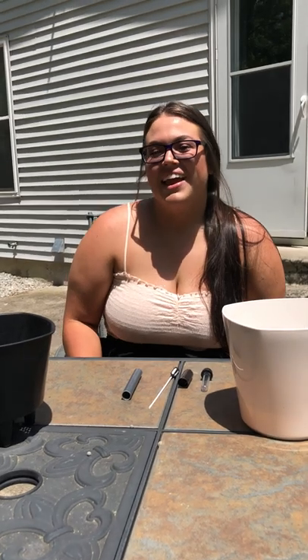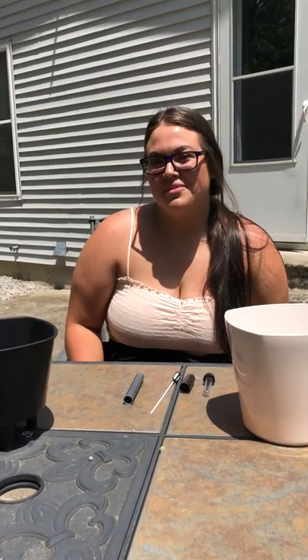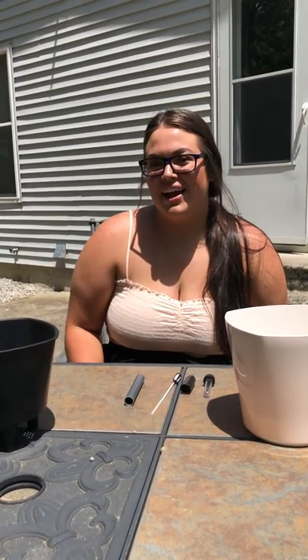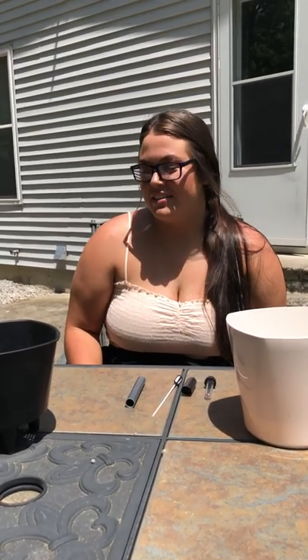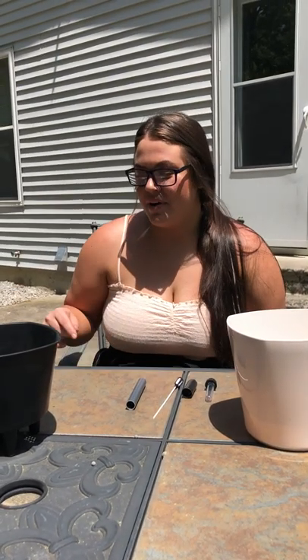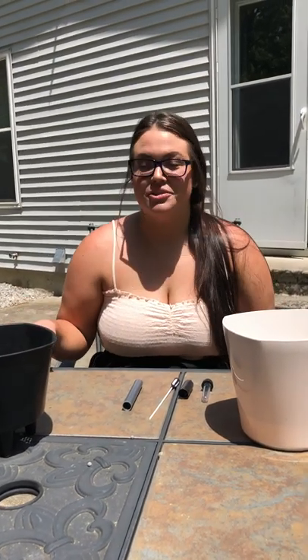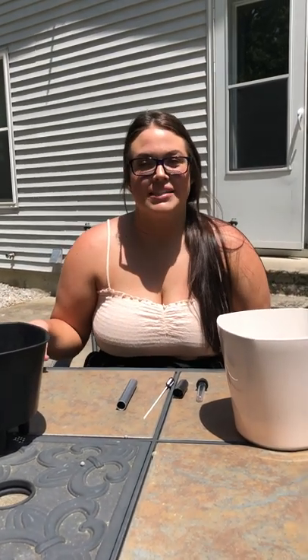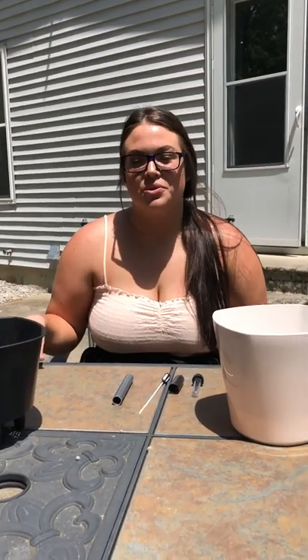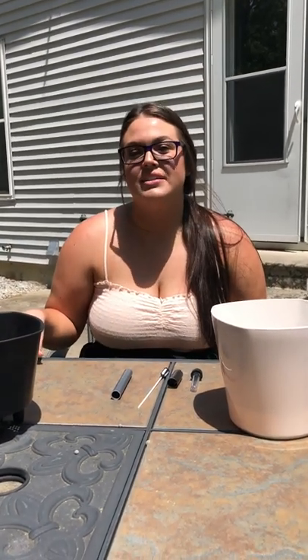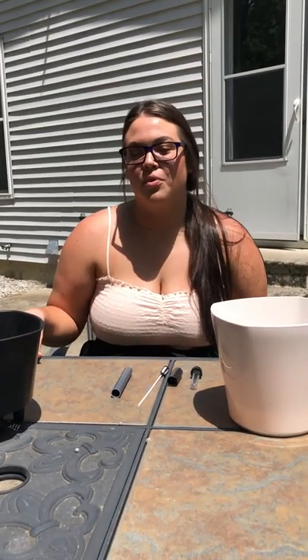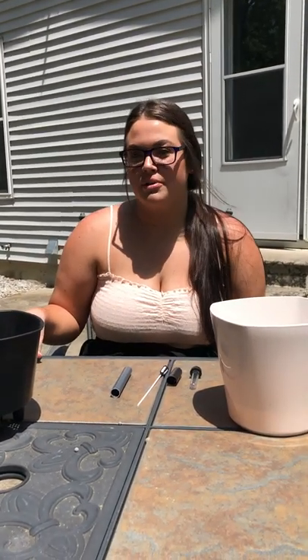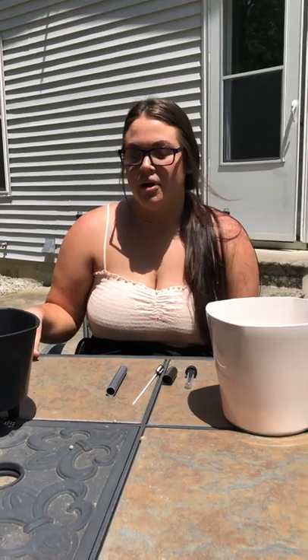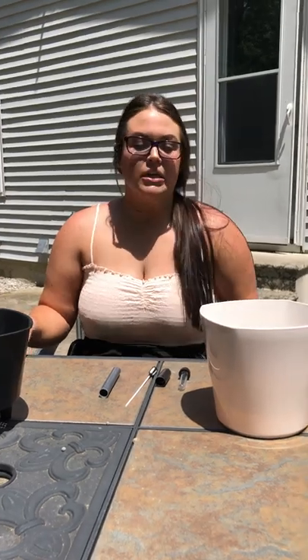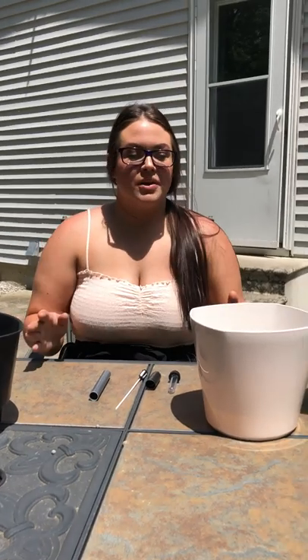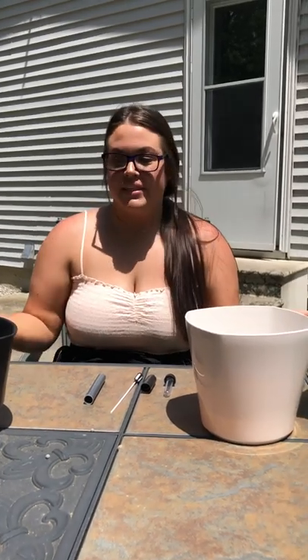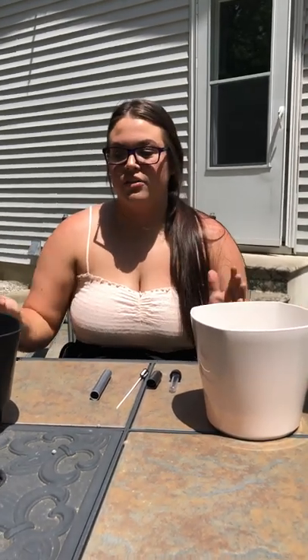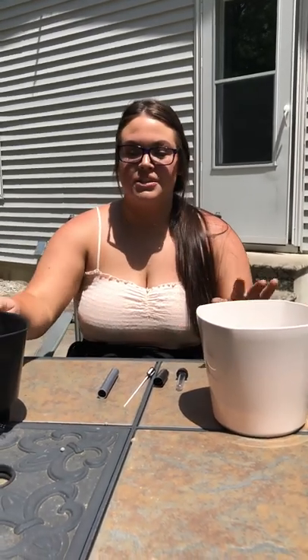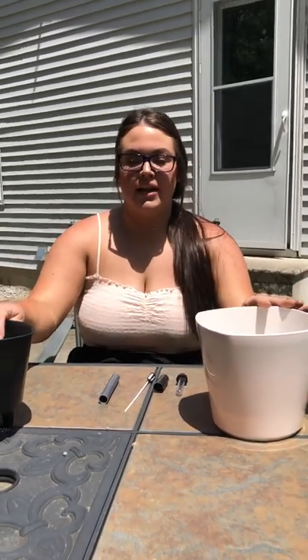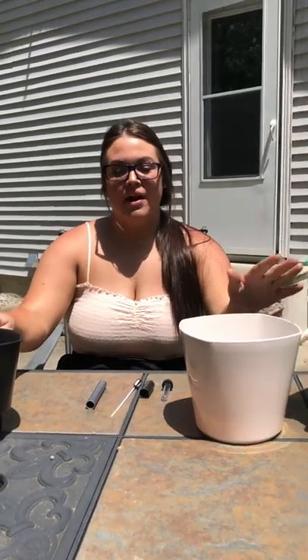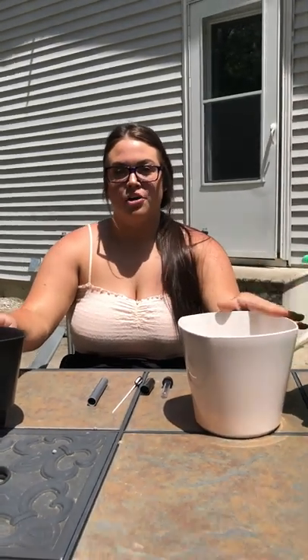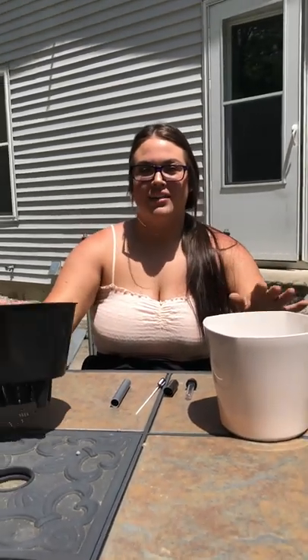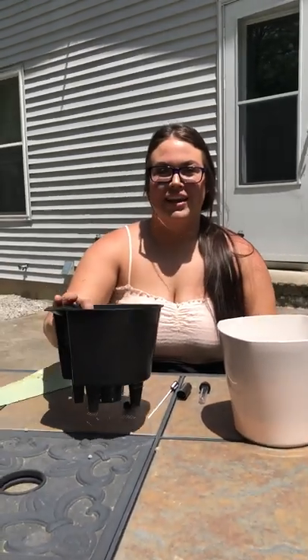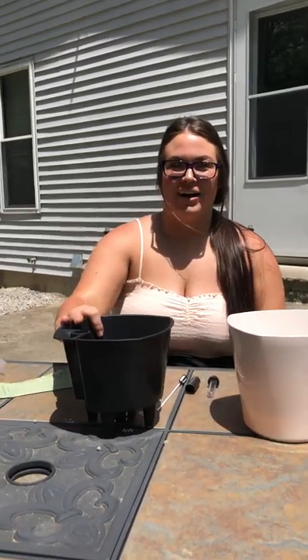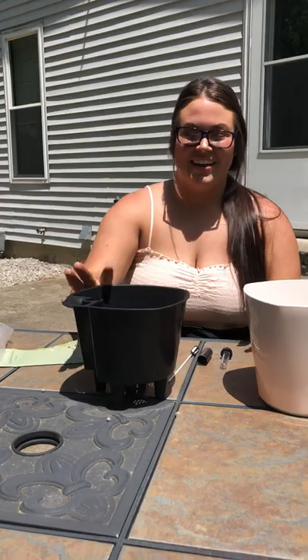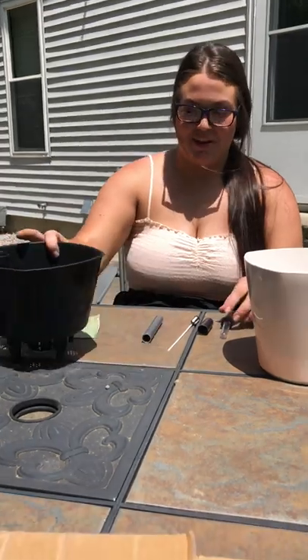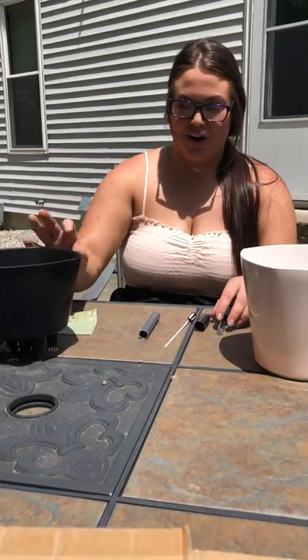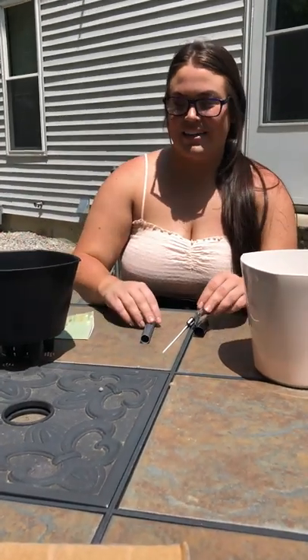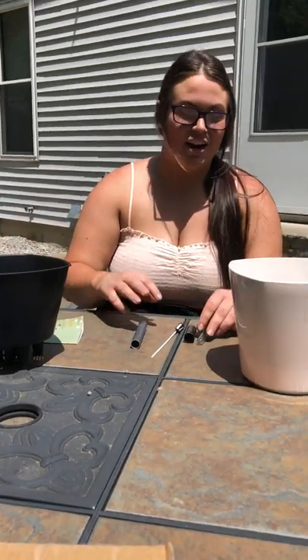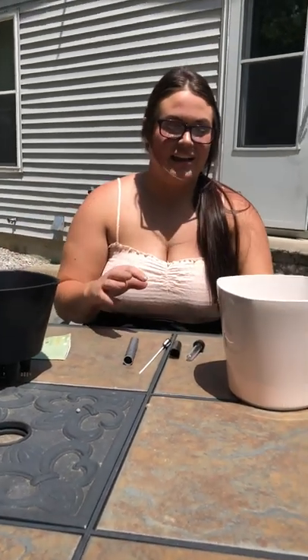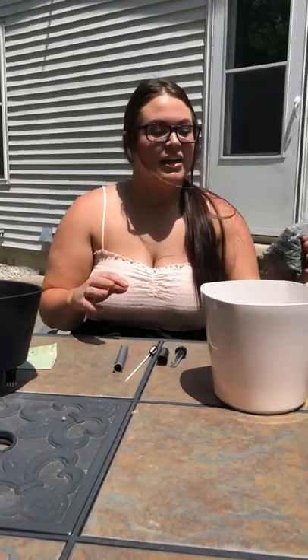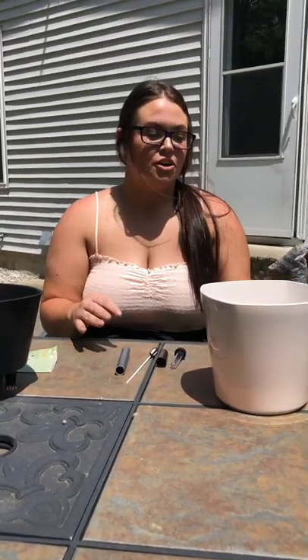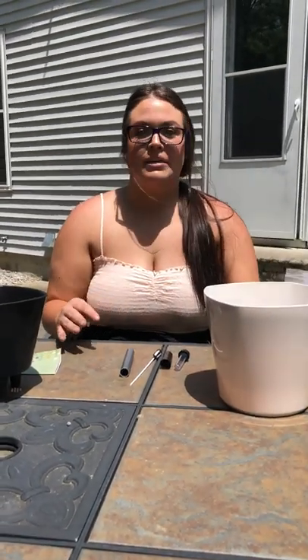Hello everyone! I am here to teach you how to use this Sarasora self-watering planting pot. As you can see, all of our pieces are laid out. We have the outer pot, the inner pot, the water indicator, and the little beads.